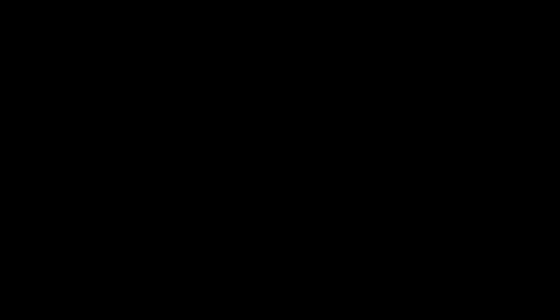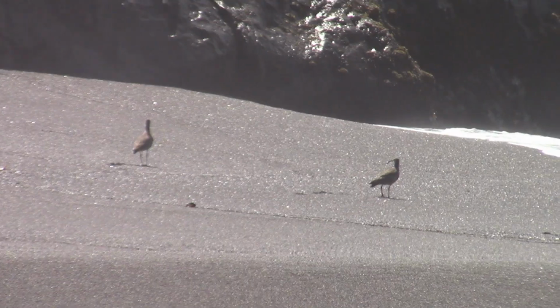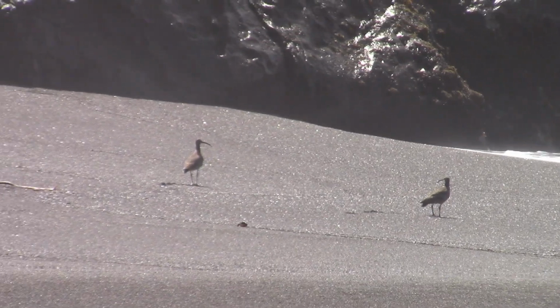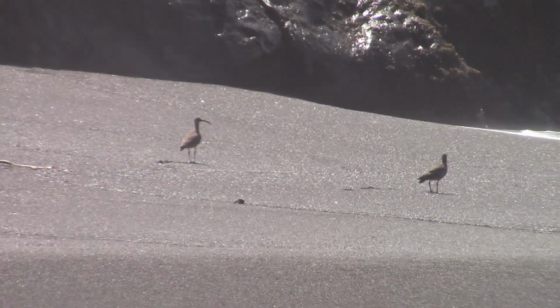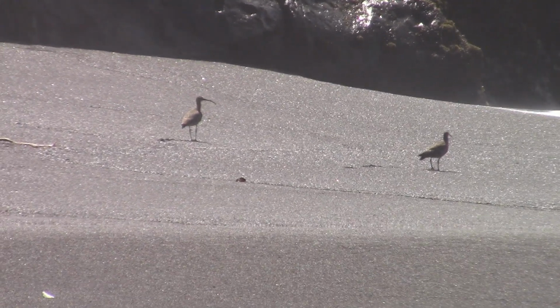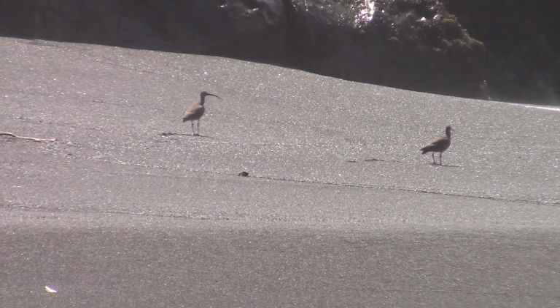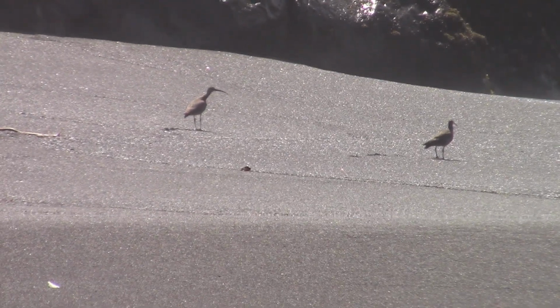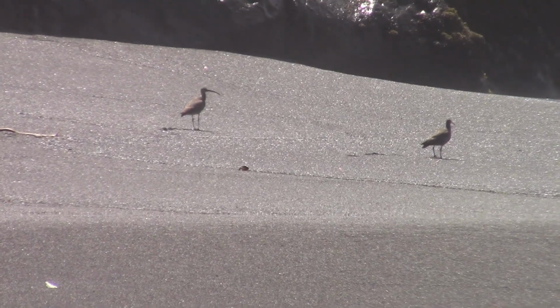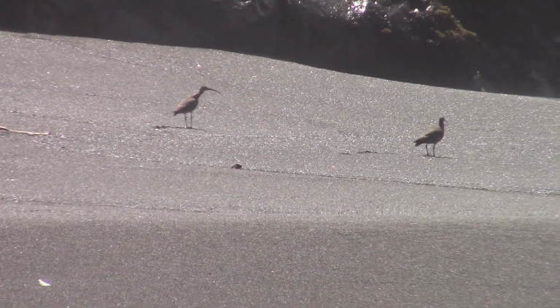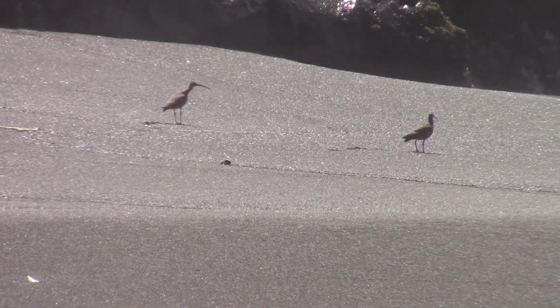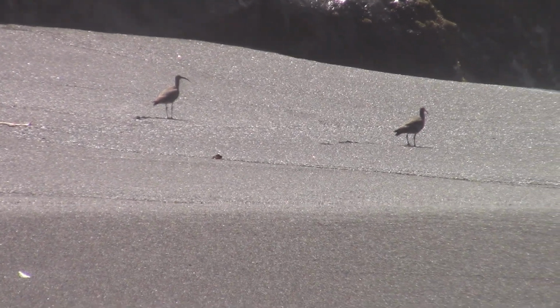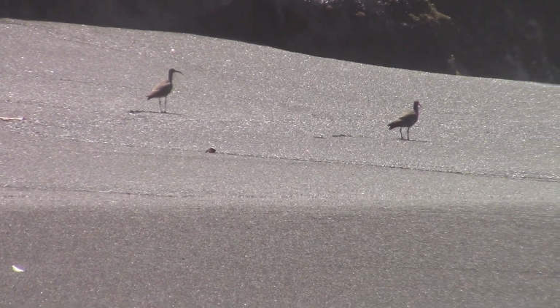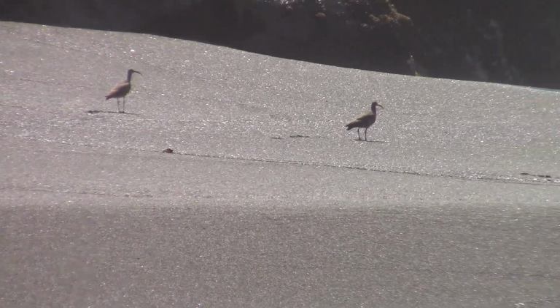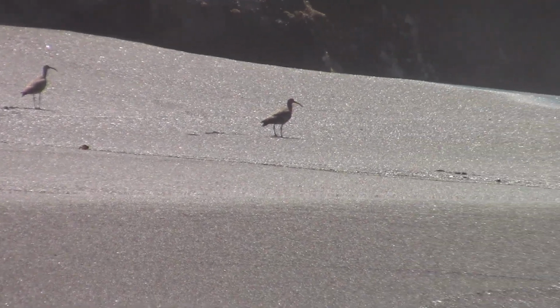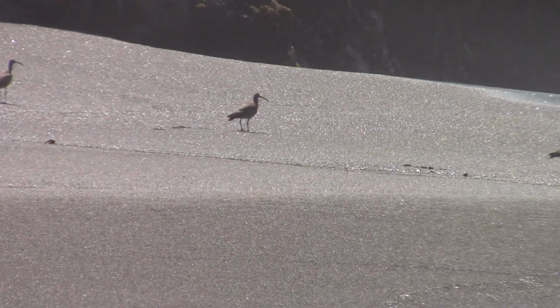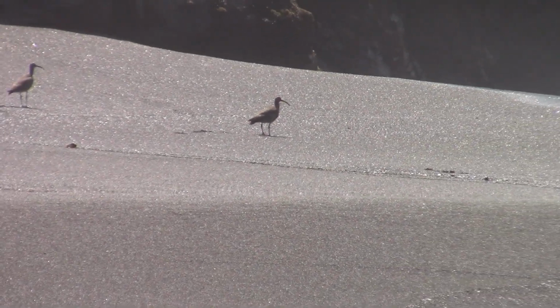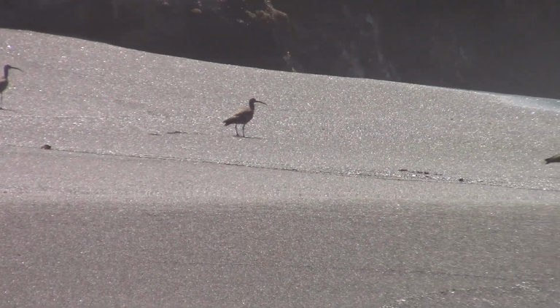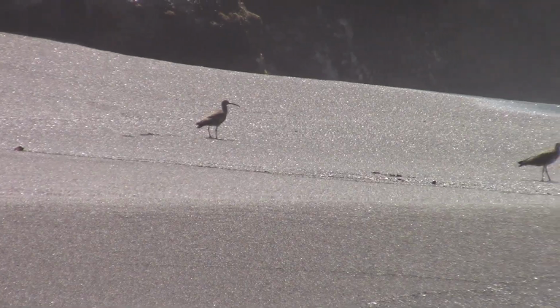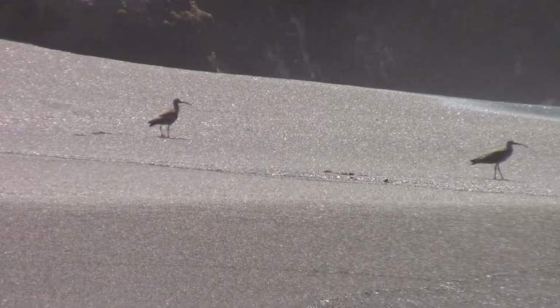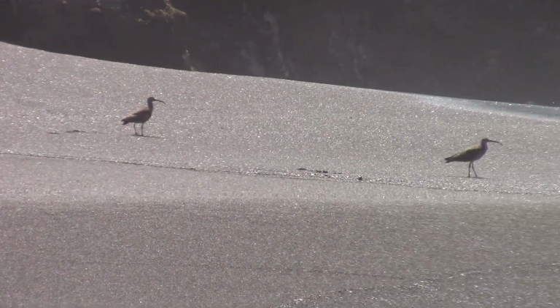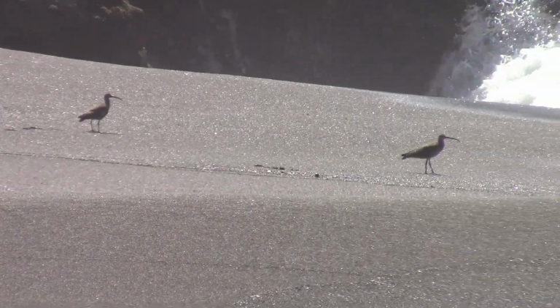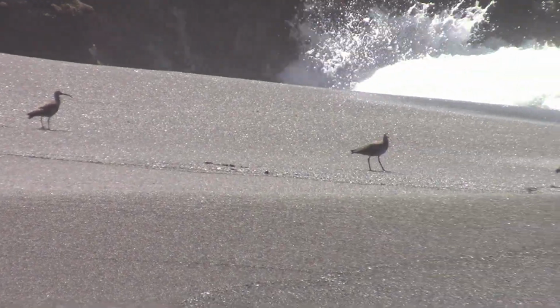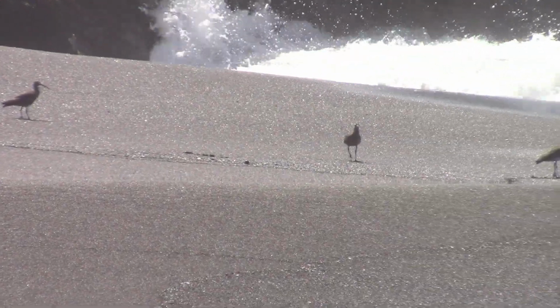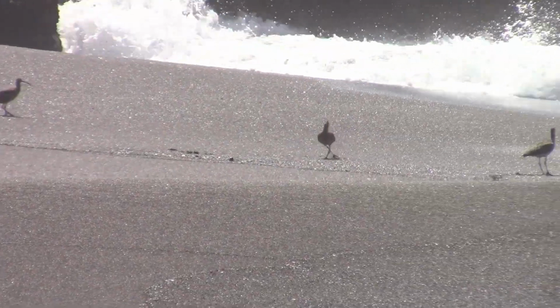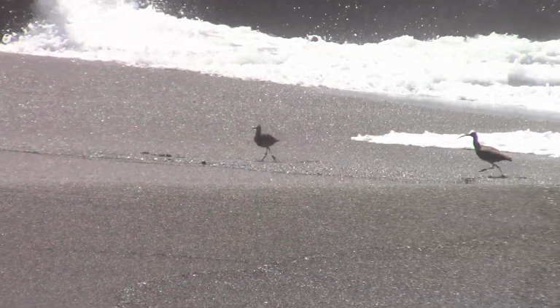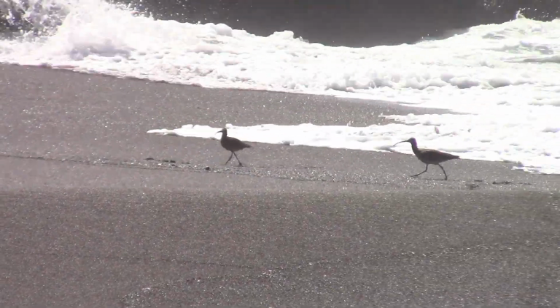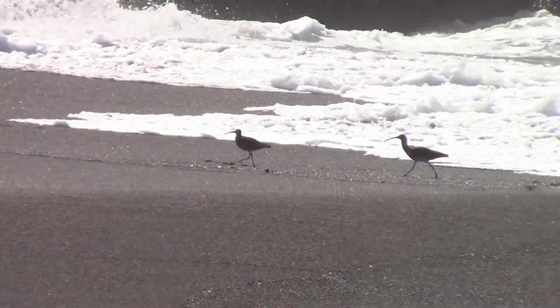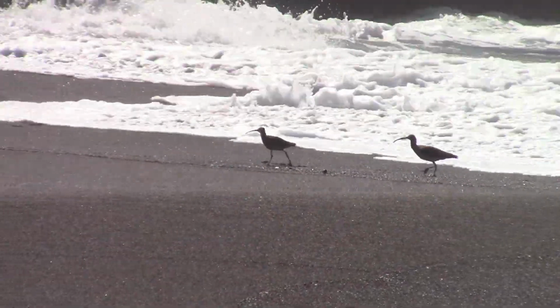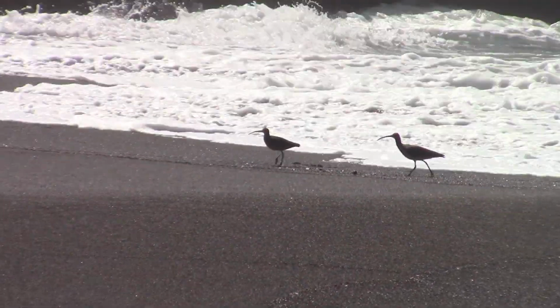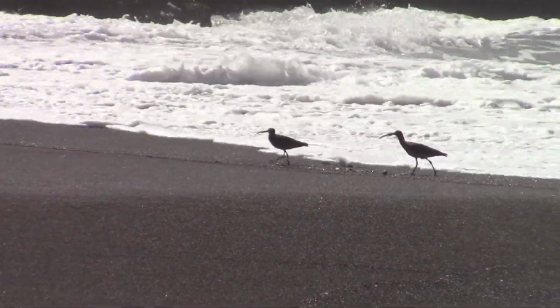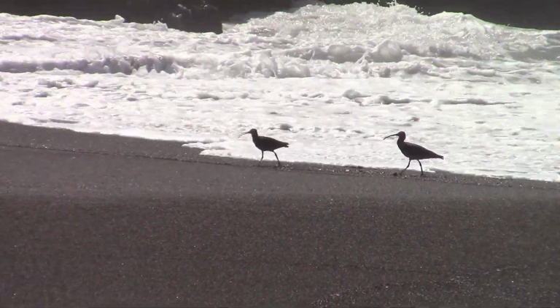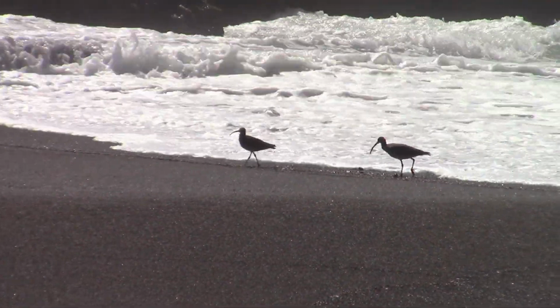Hi, this is GB and GB's Adventures. It was fun watching the curlews play on the beach.